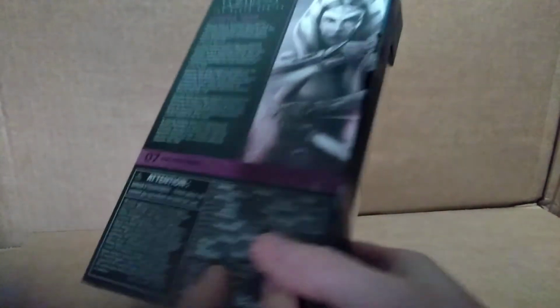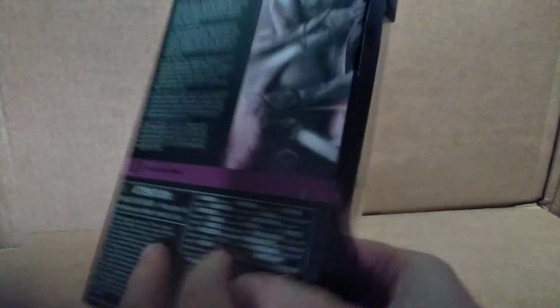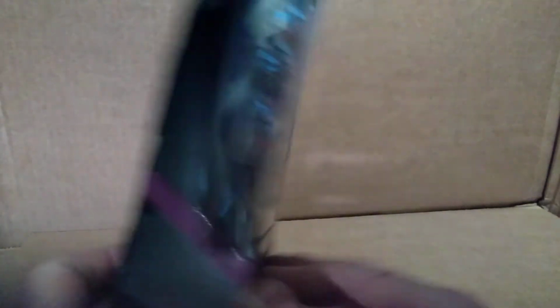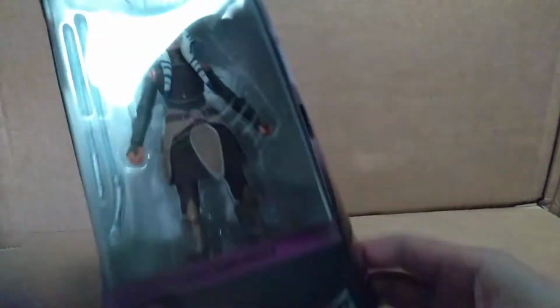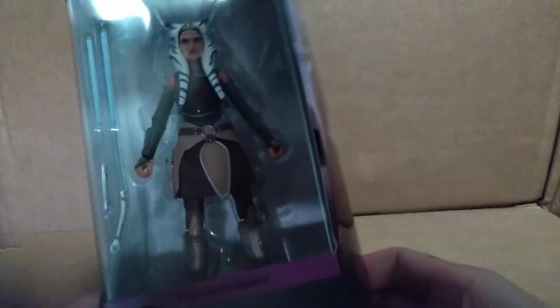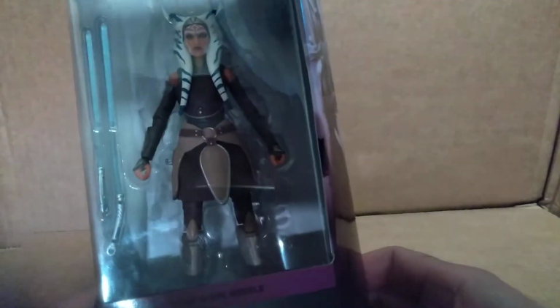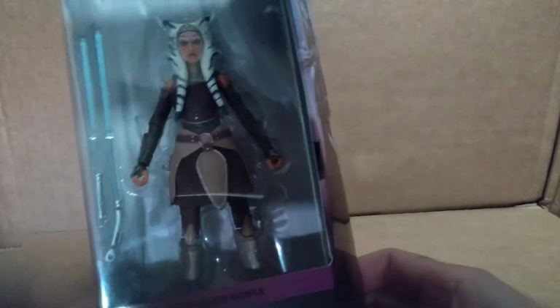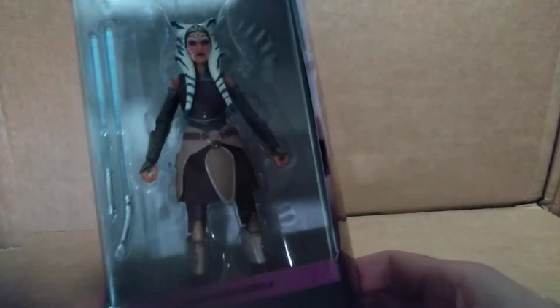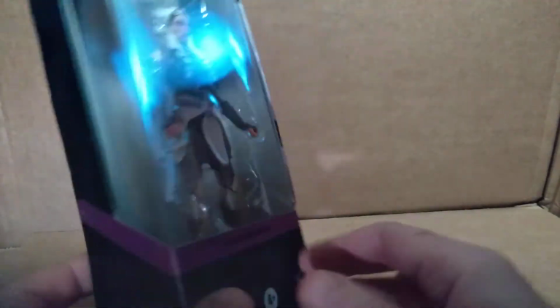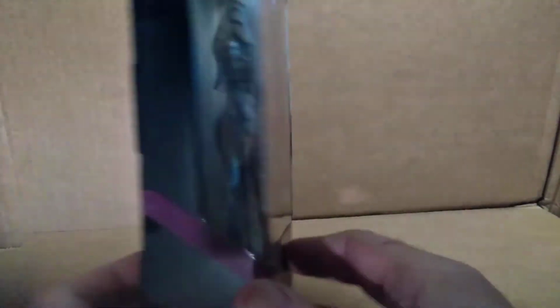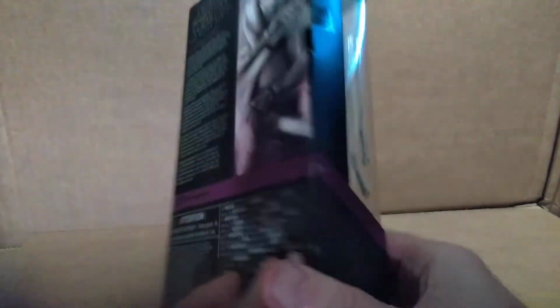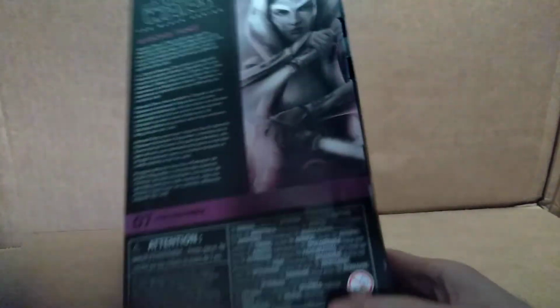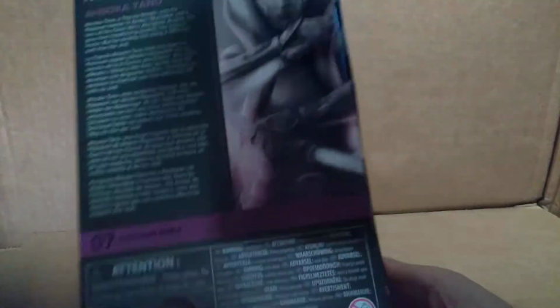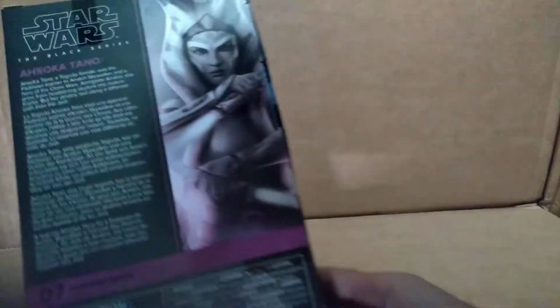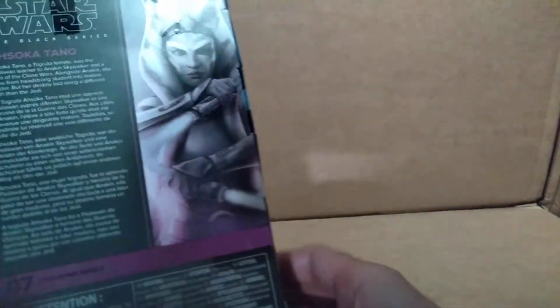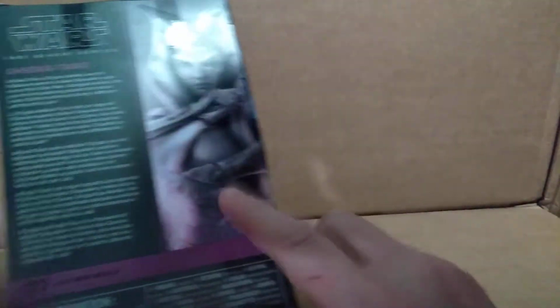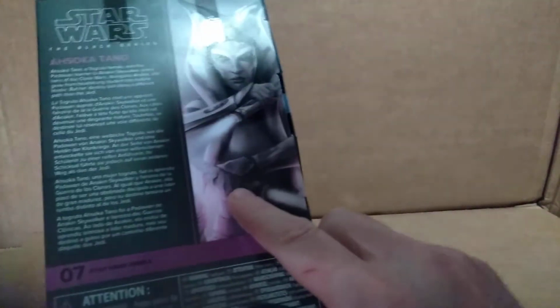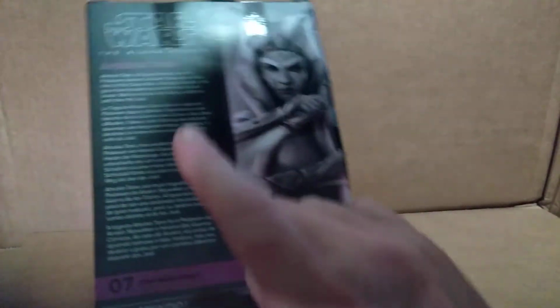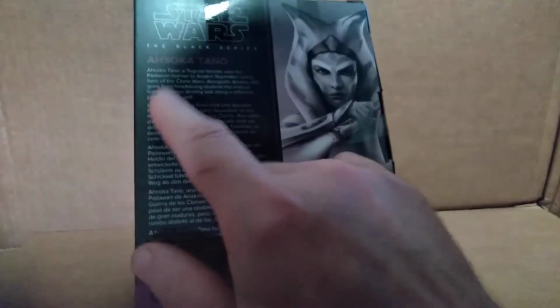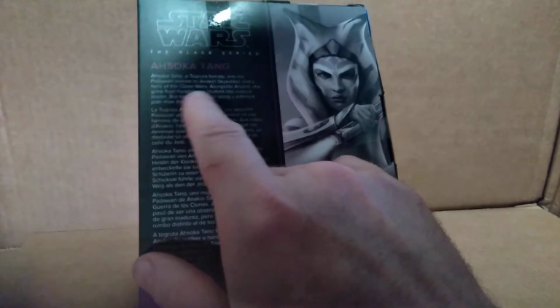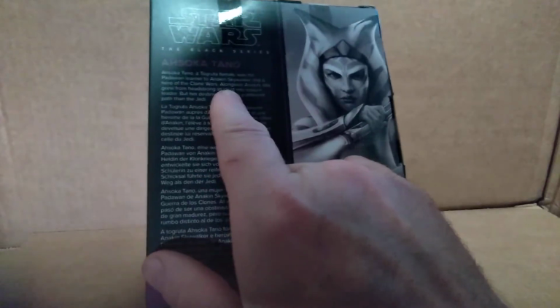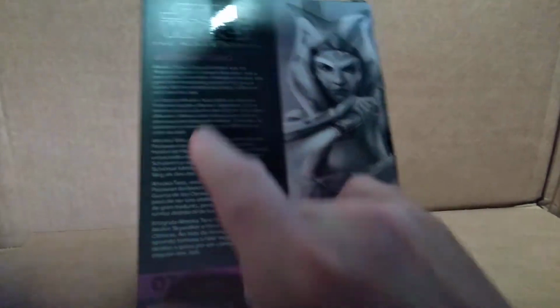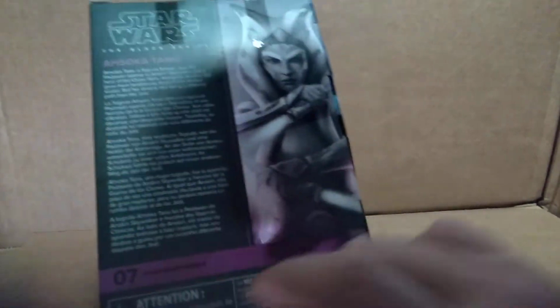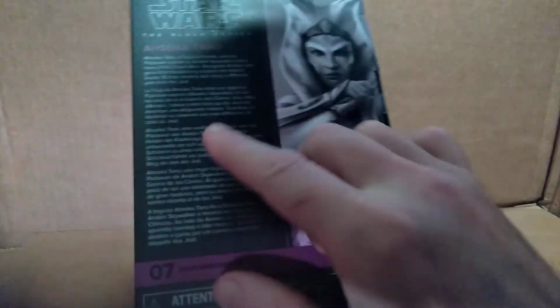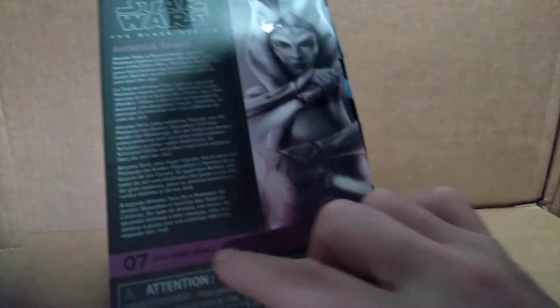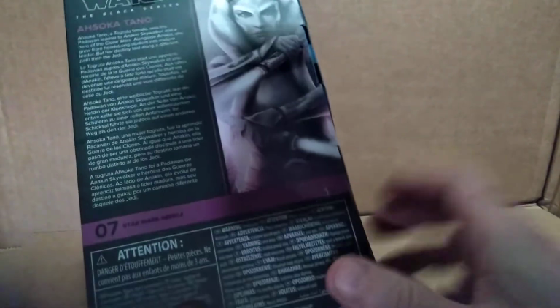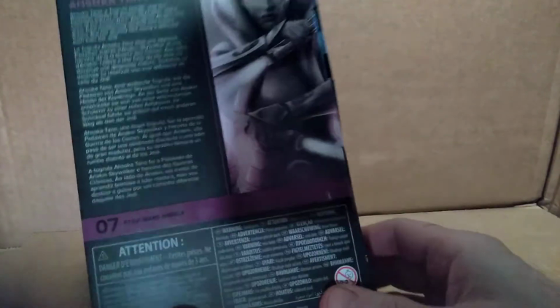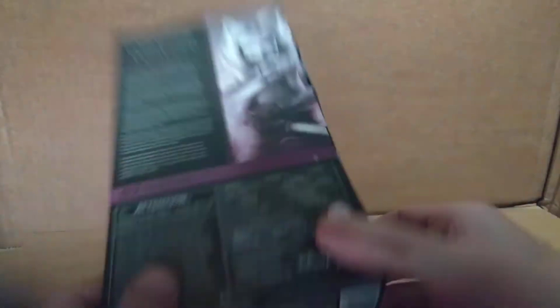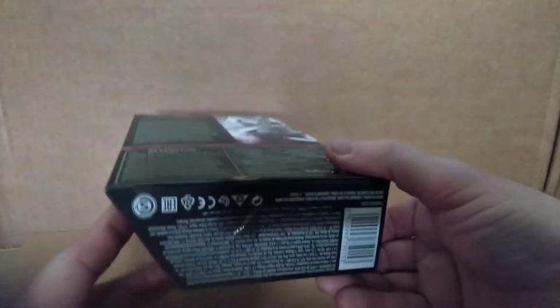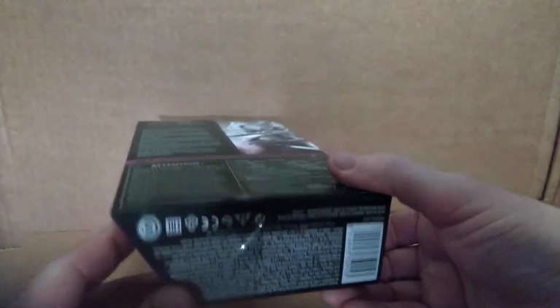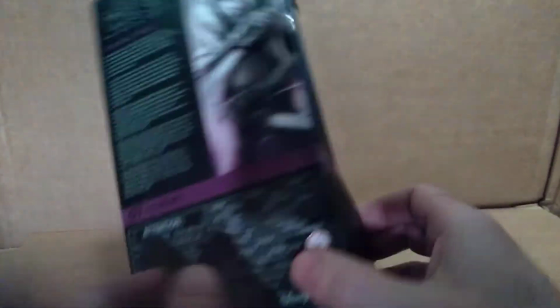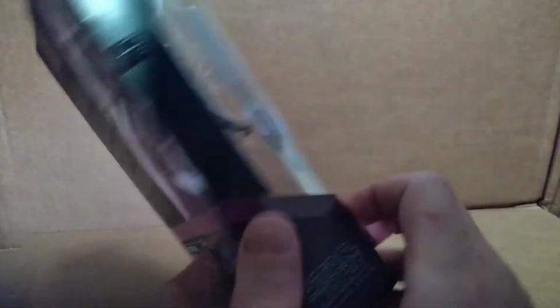She comes with two lightsabers, and we will get this out of the package in a minute. We'll take a look at the same photo on the back, along with a little write-up about Ahsoka in multiple languages. Not much else to say about this package.